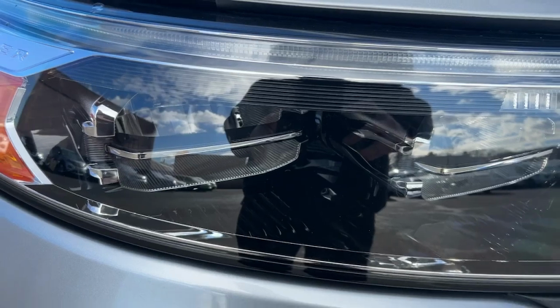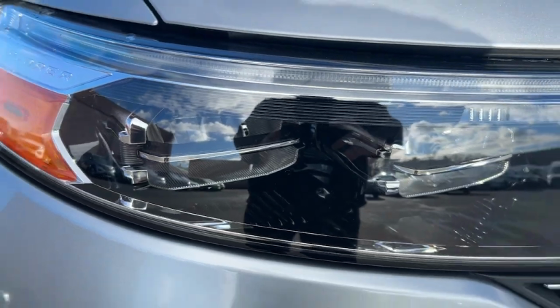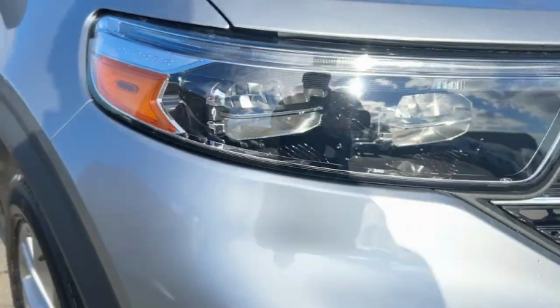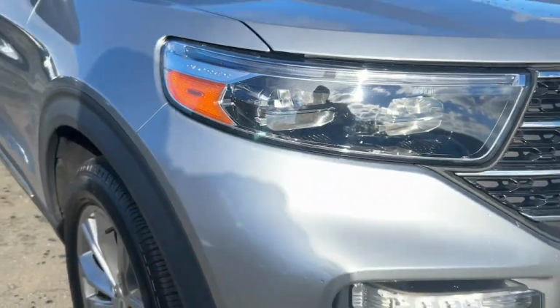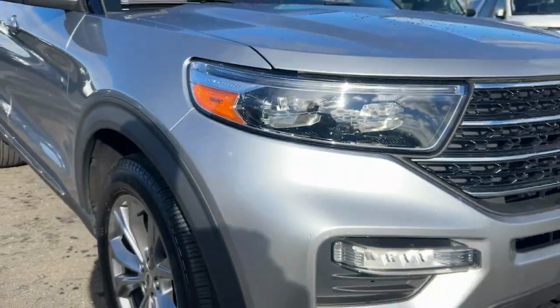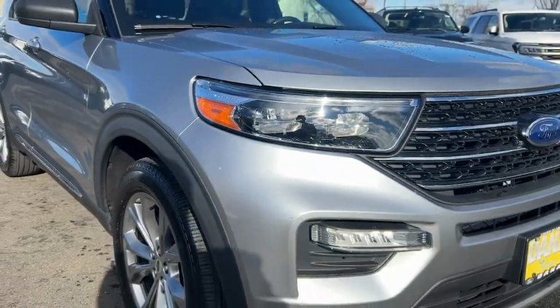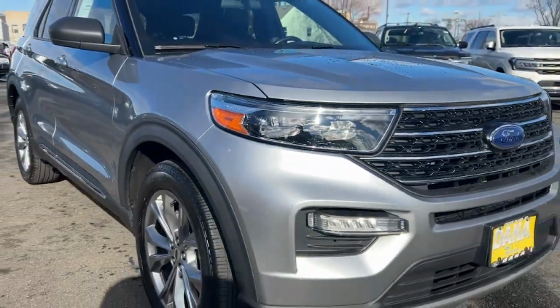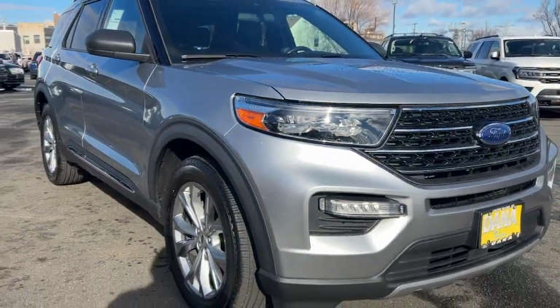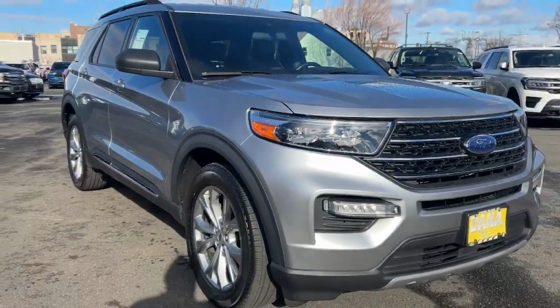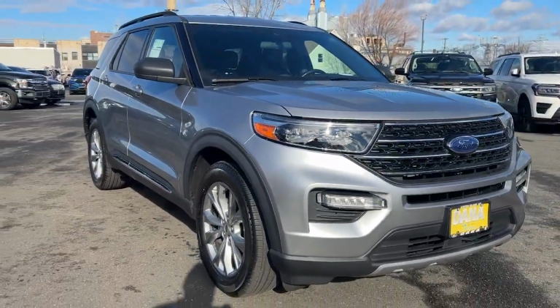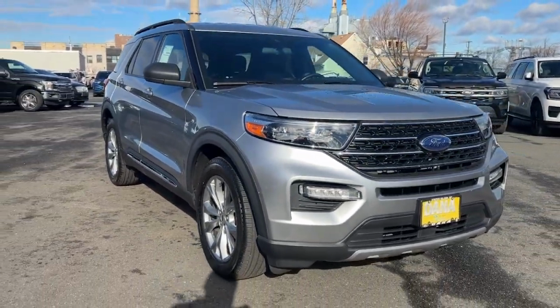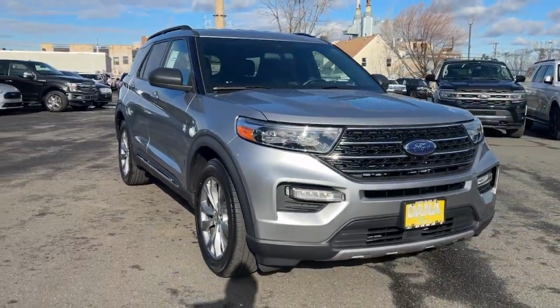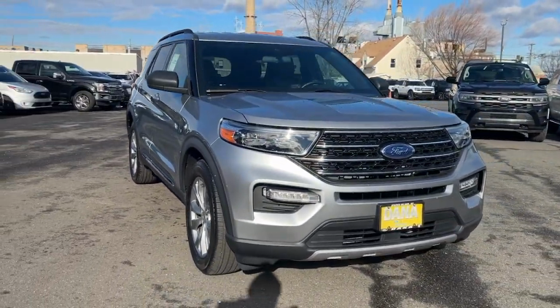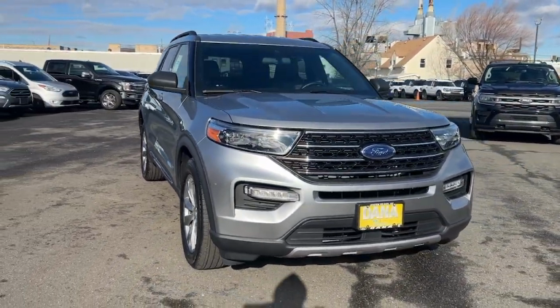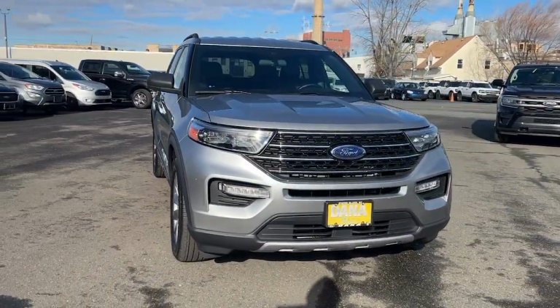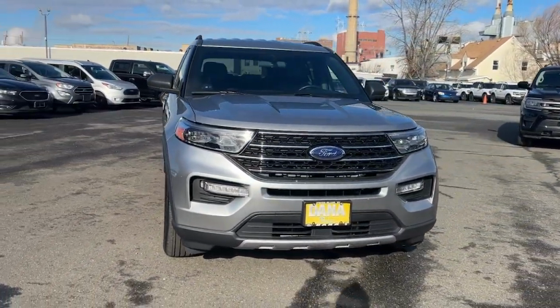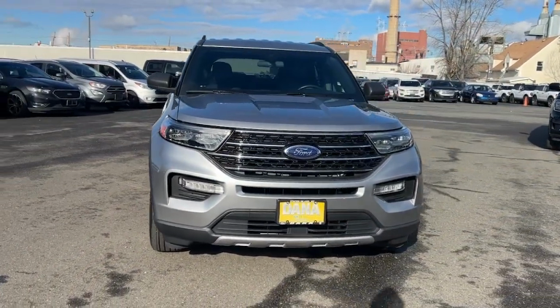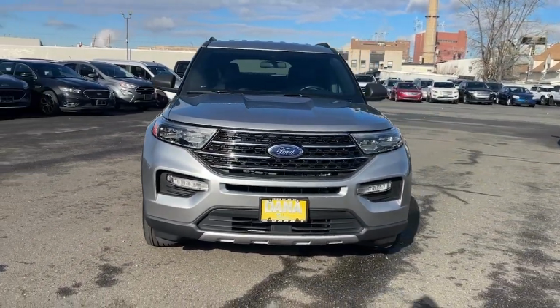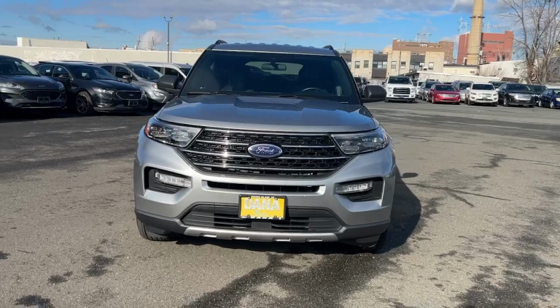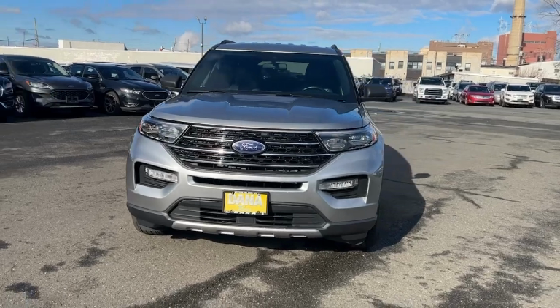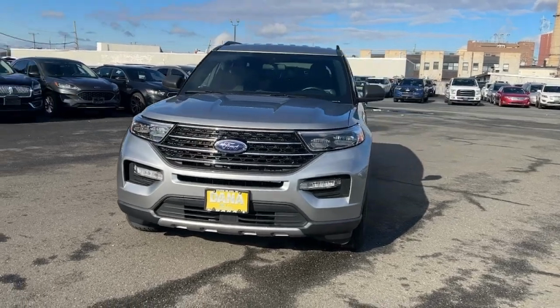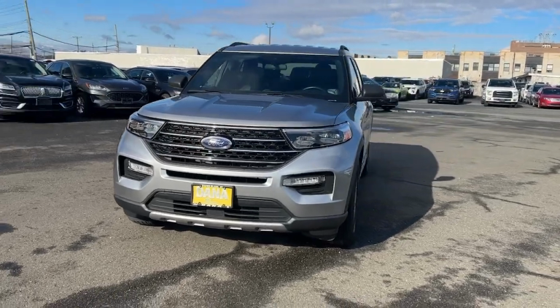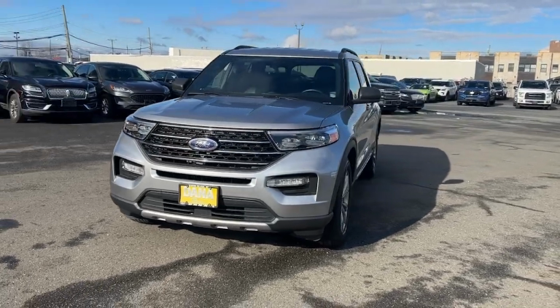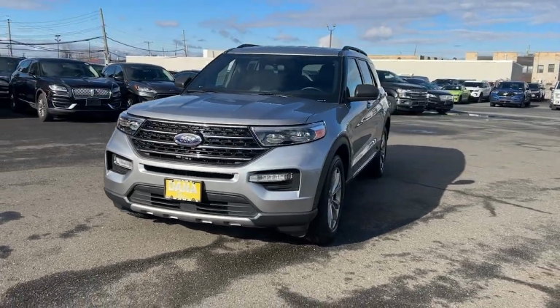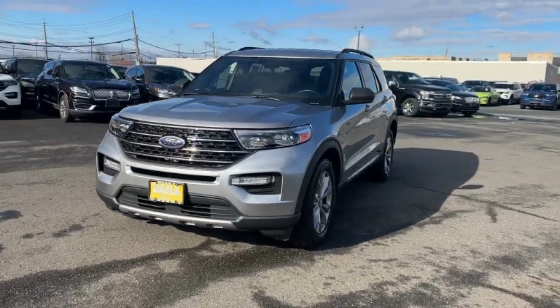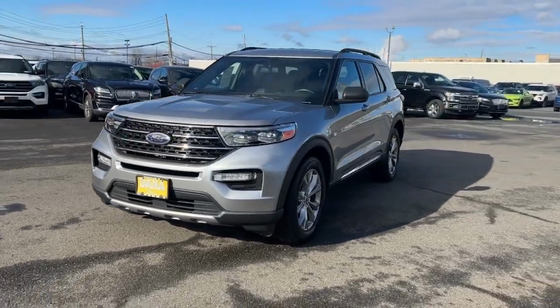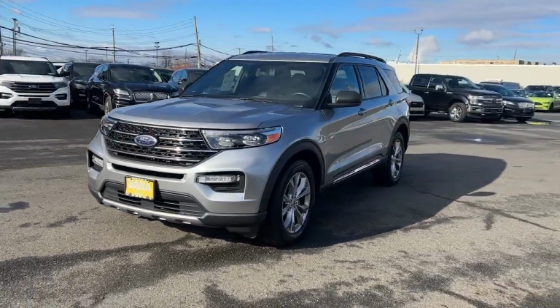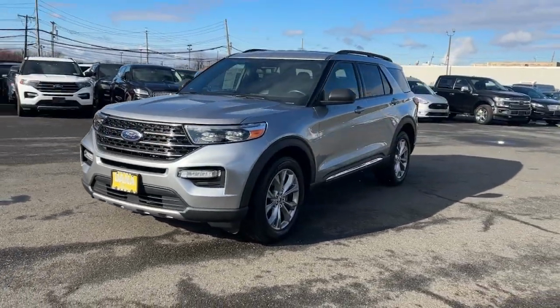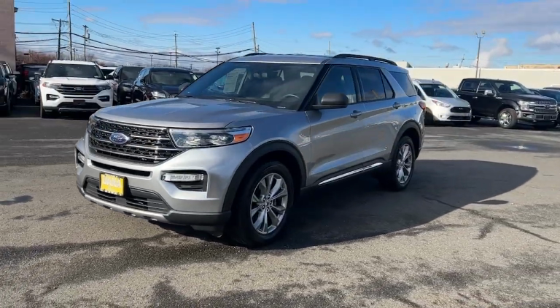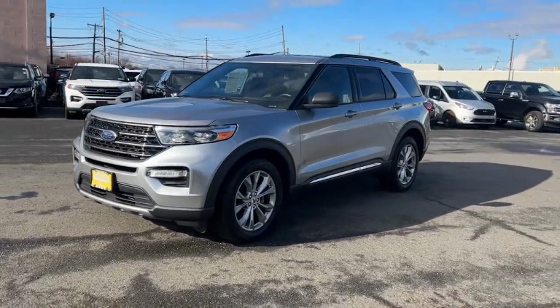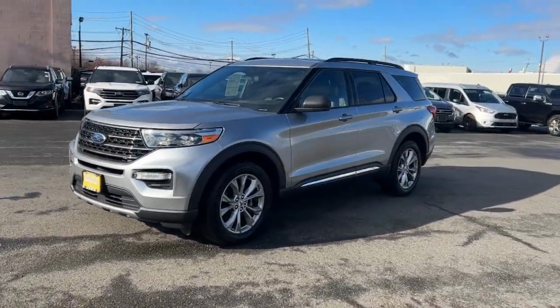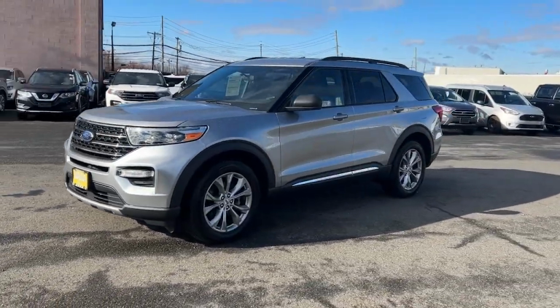Take a moment to check out the 2020 Ford Explorer. This vehicle is an outstanding buy with fewer than 20,000 miles on the odometer.